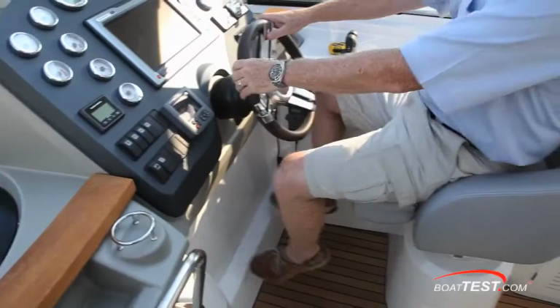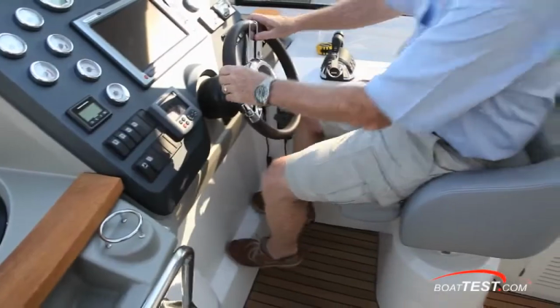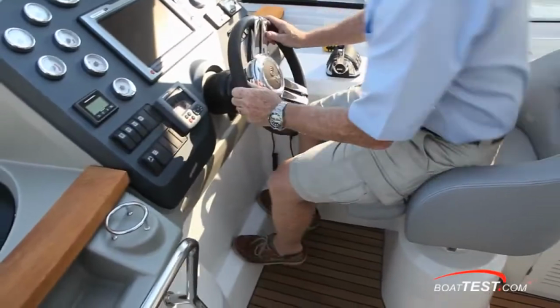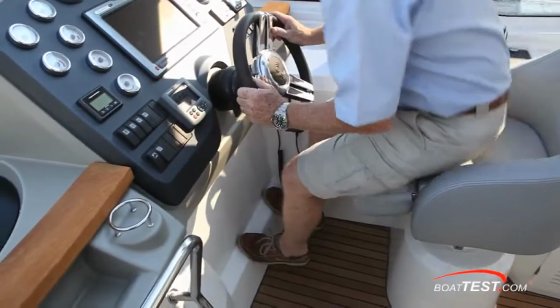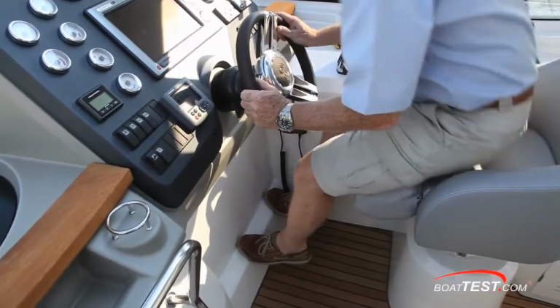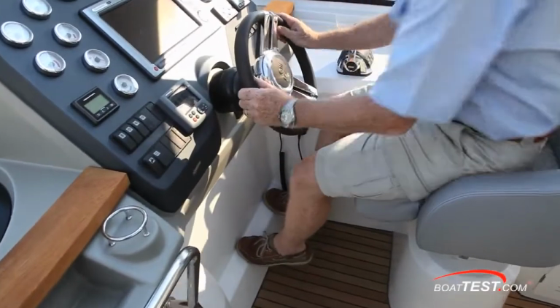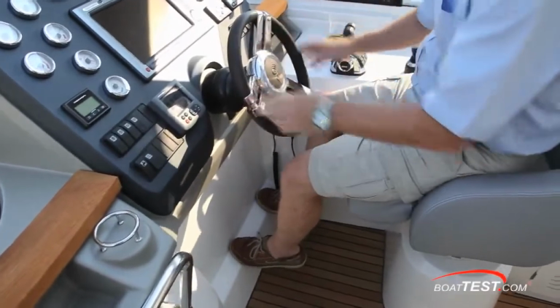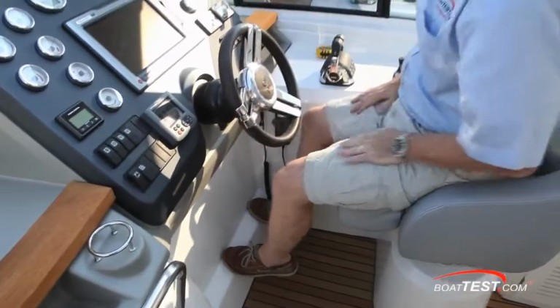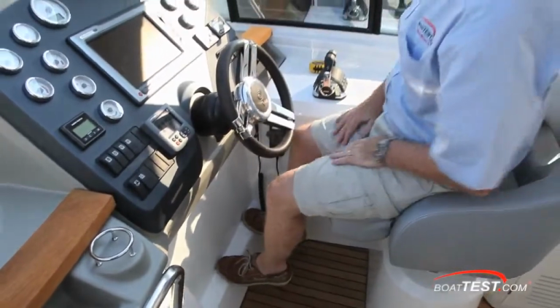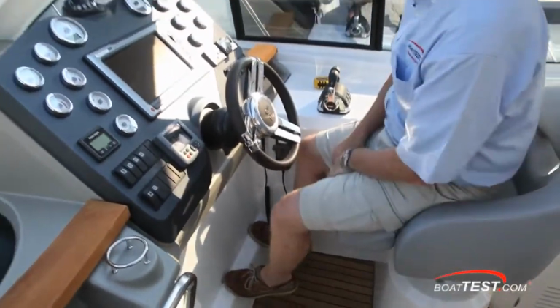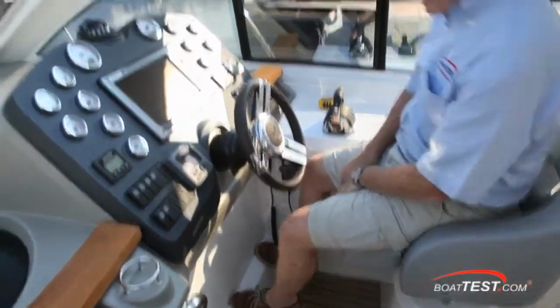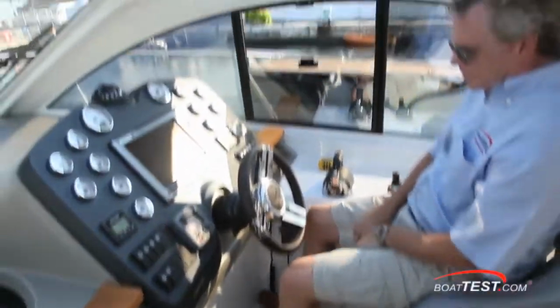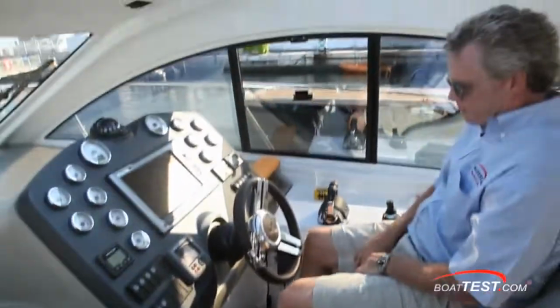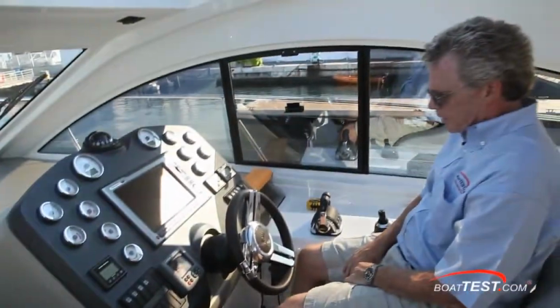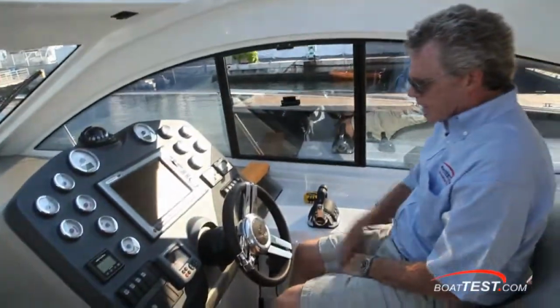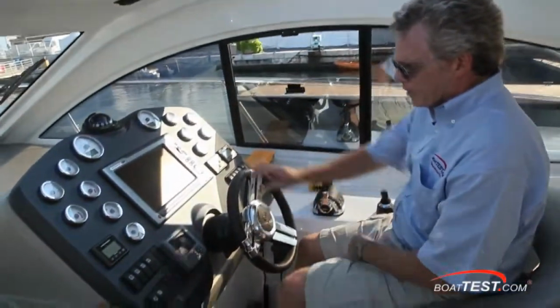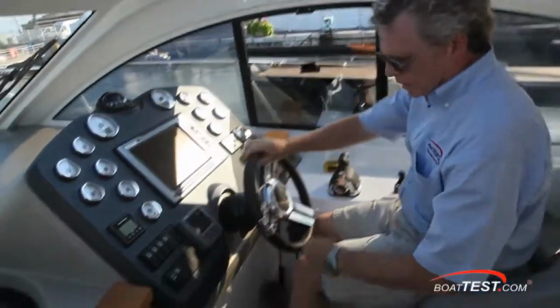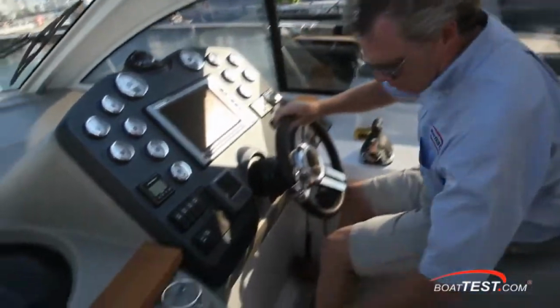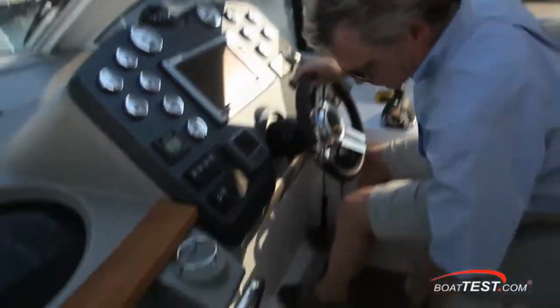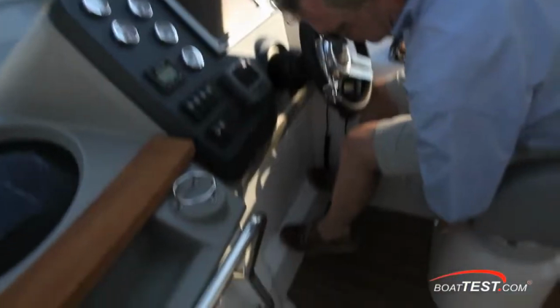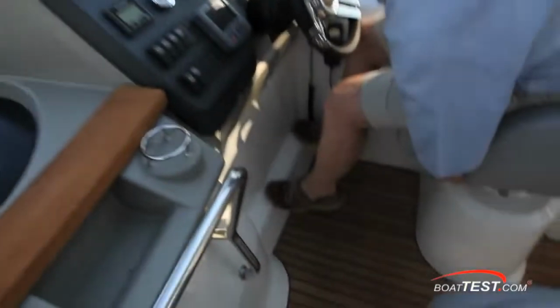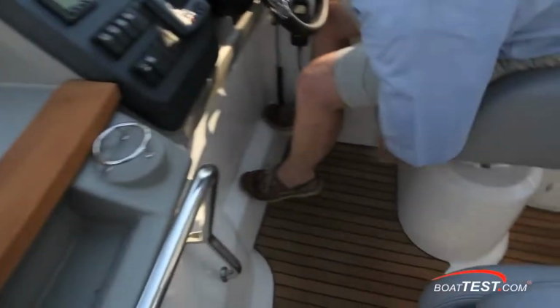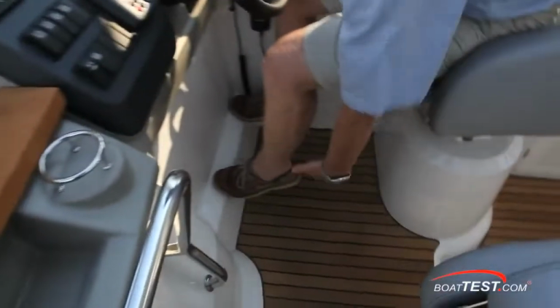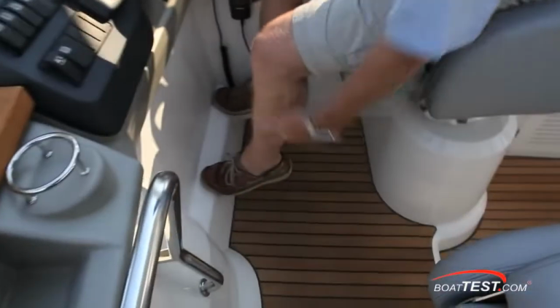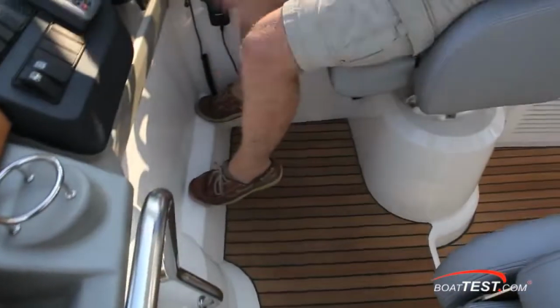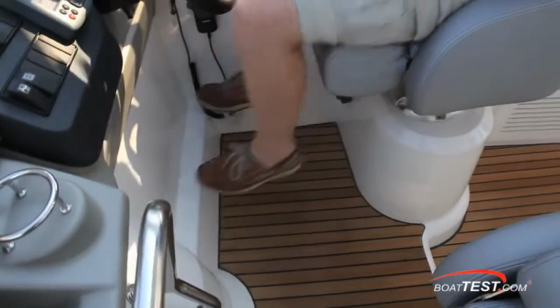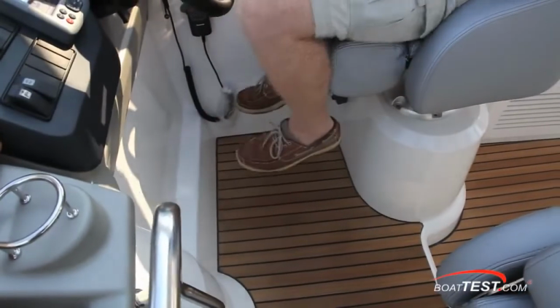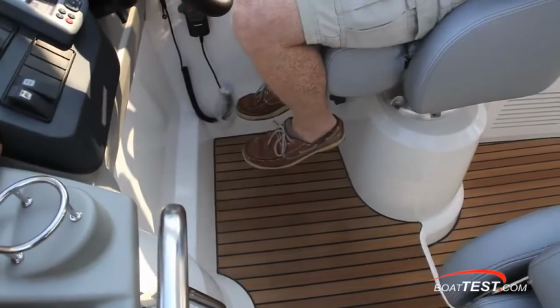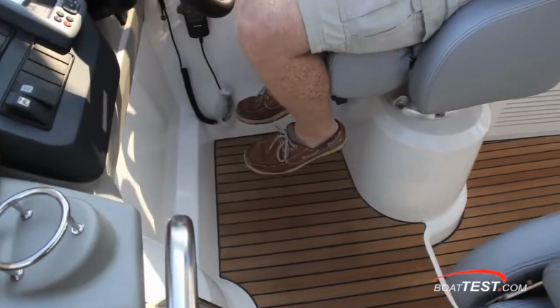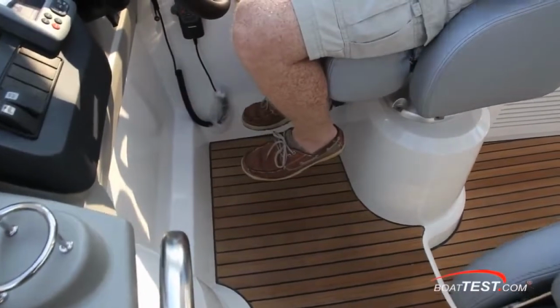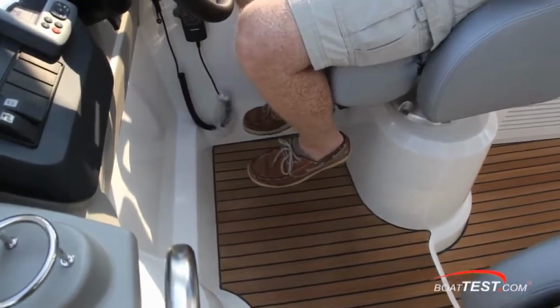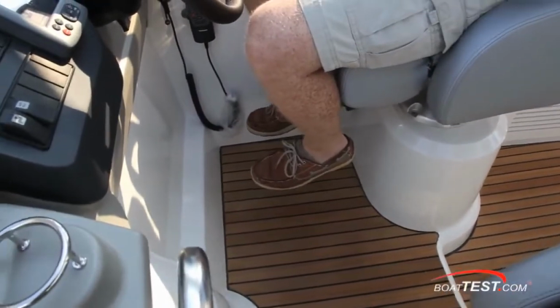Now in the seated position, there's a comfortable footrest, but I'd like to see it be a little bit higher. I would also like to see a flip-down footrest so that I can put my feet in a more natural position.